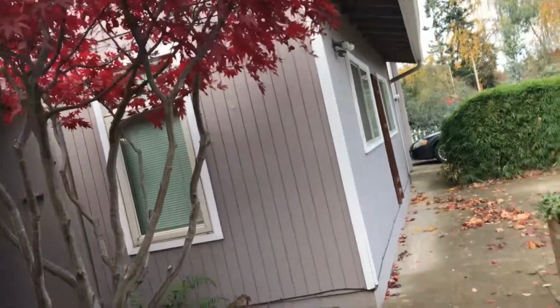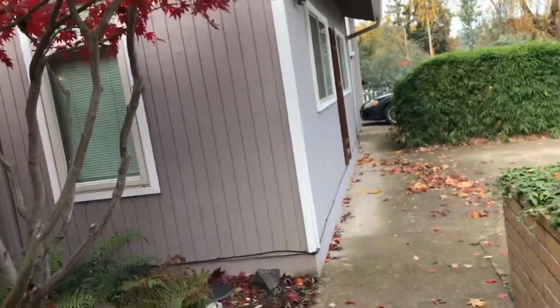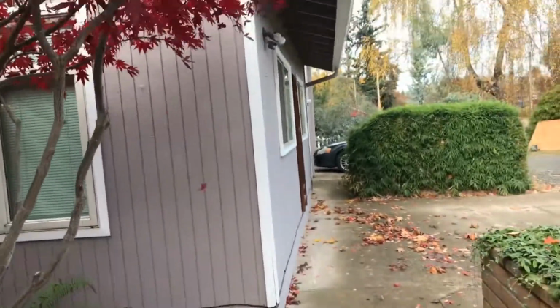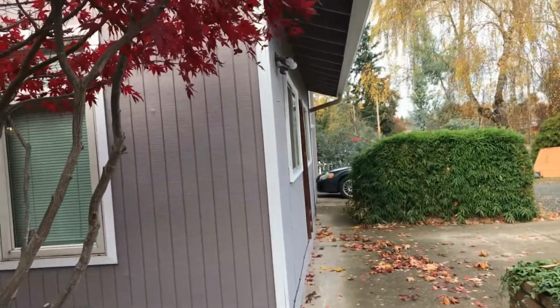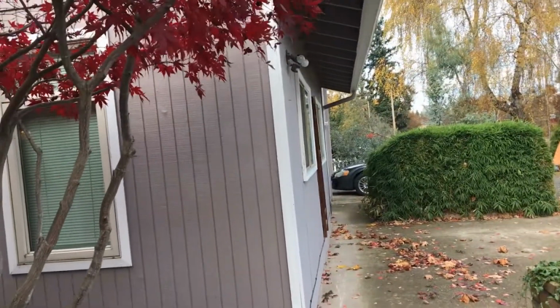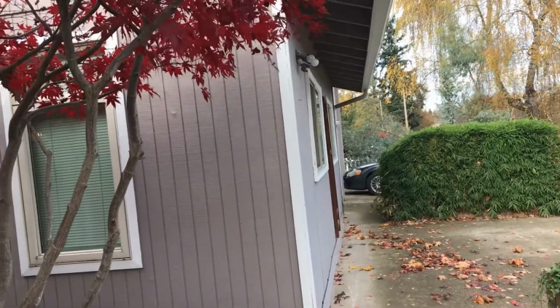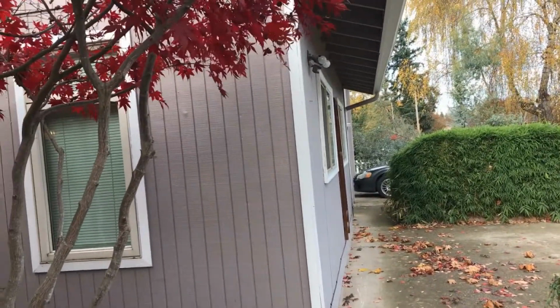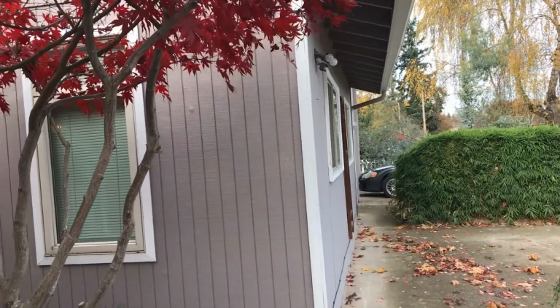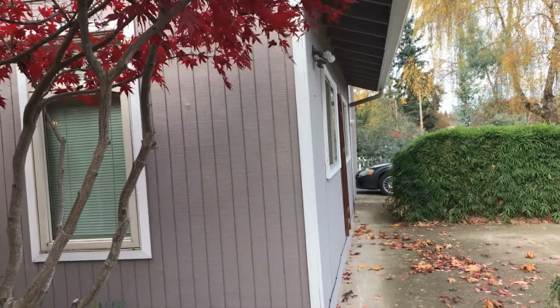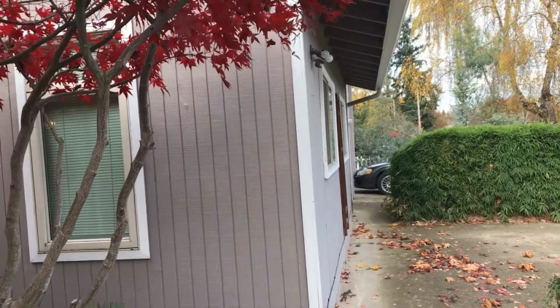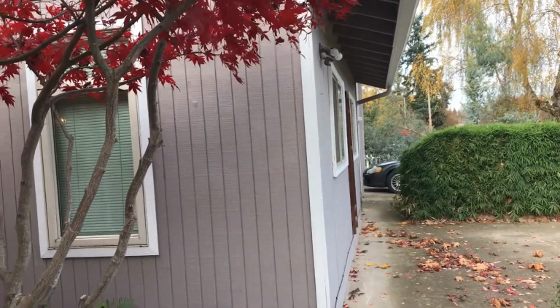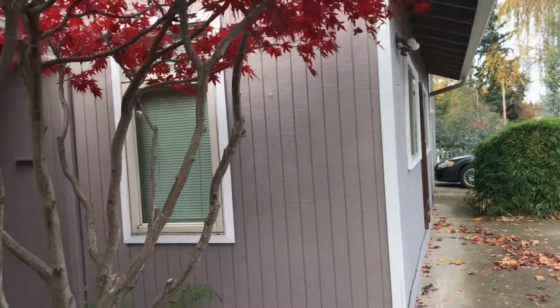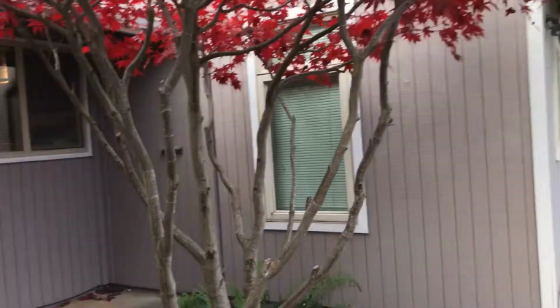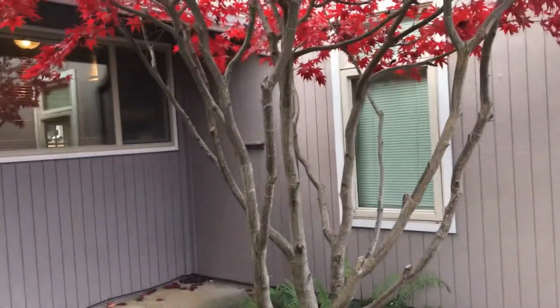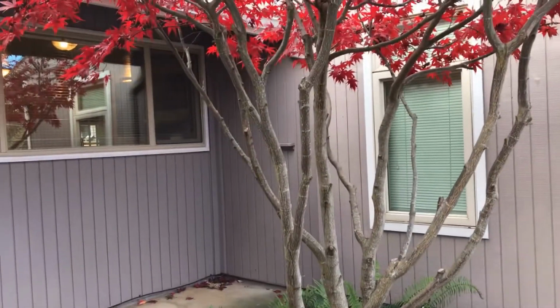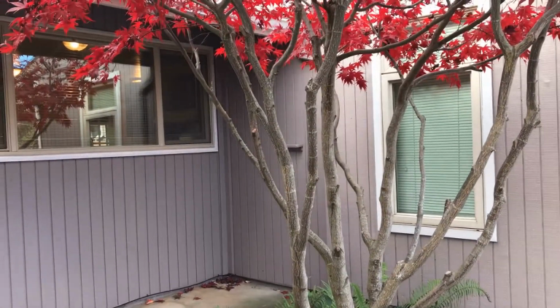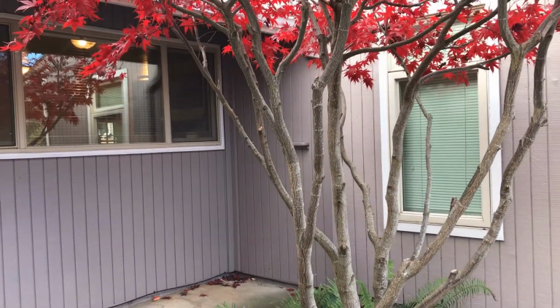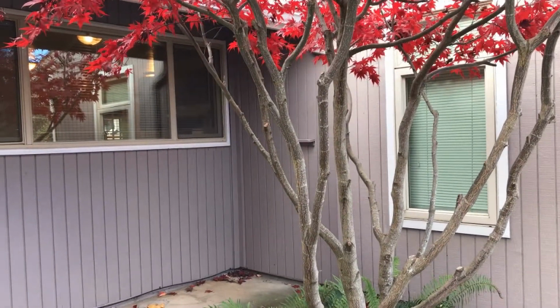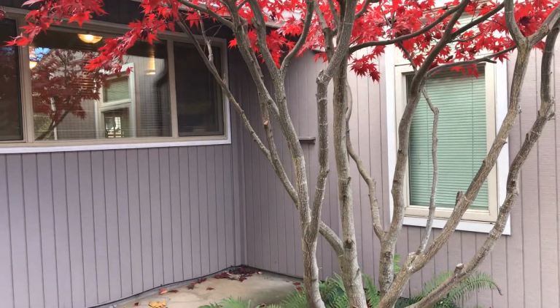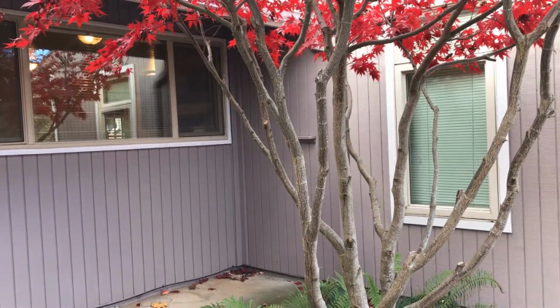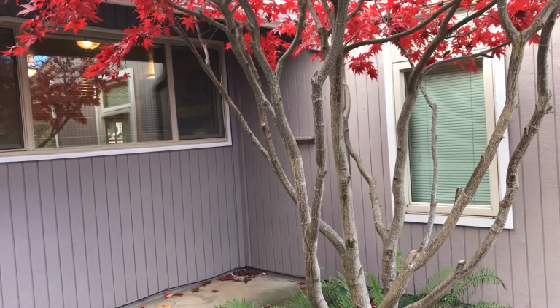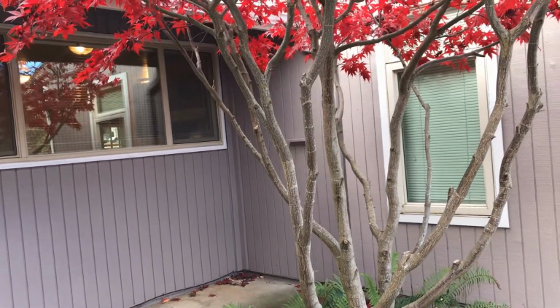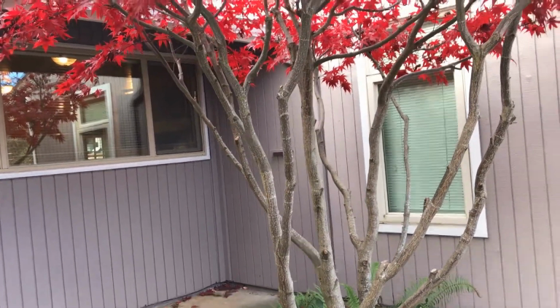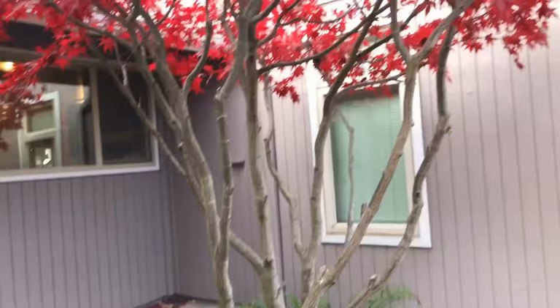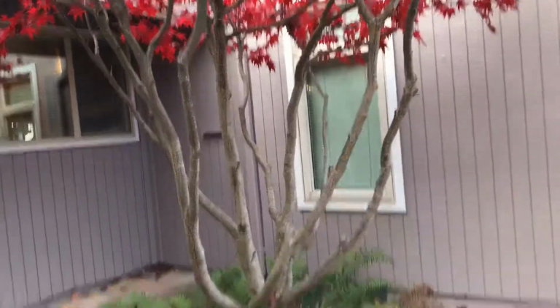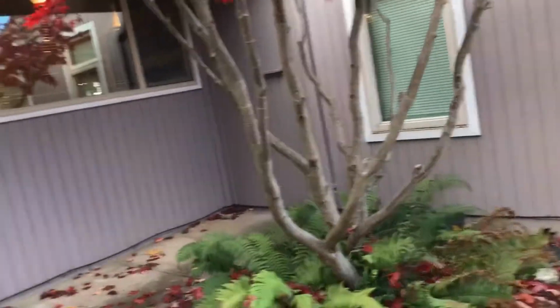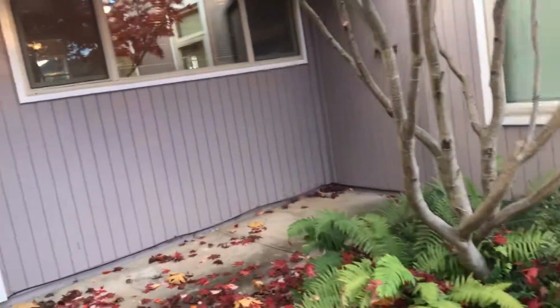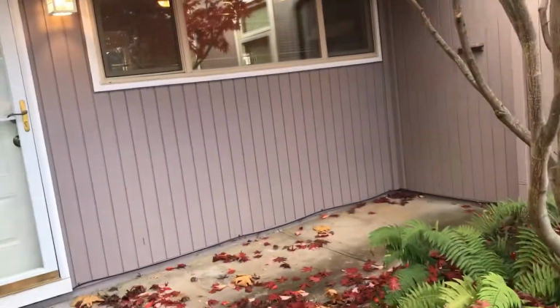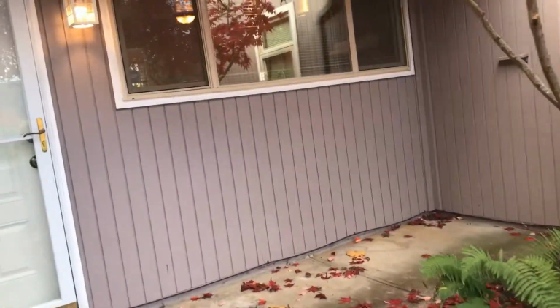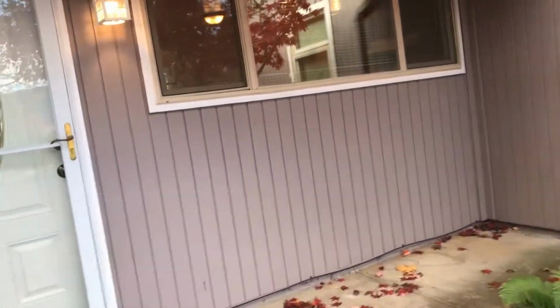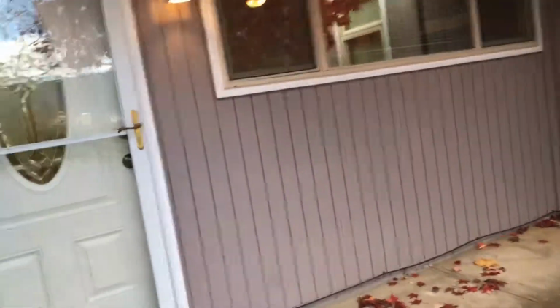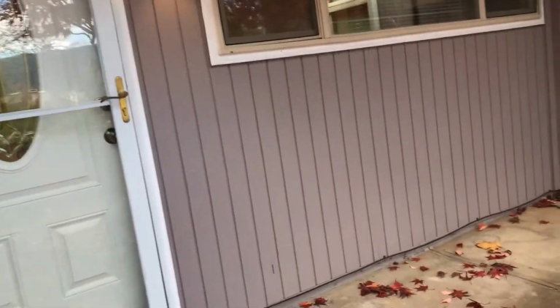This area right over here is that studio apartment. It goes right up to the corner here, and then the rest of the house behind it, all the way over to the left, is the unit that is for rent. Let's go in.